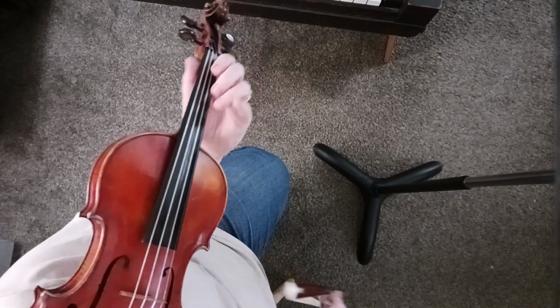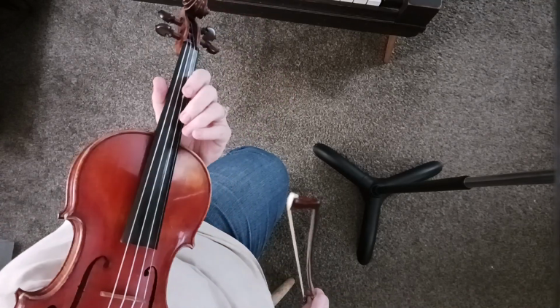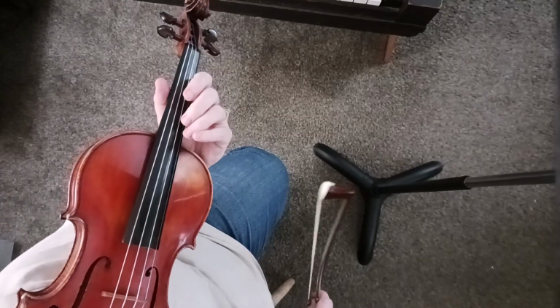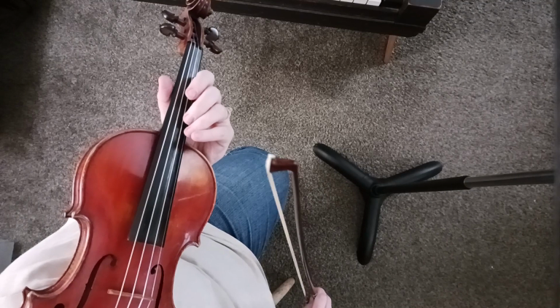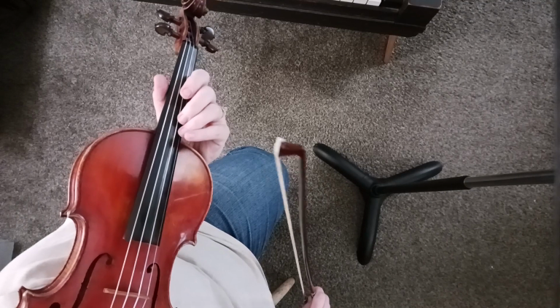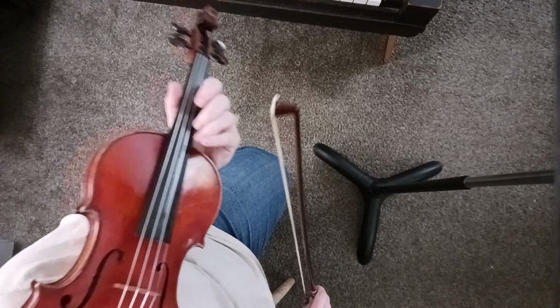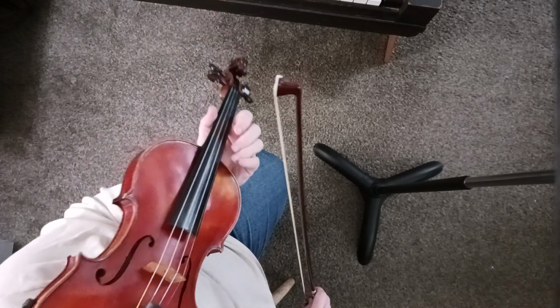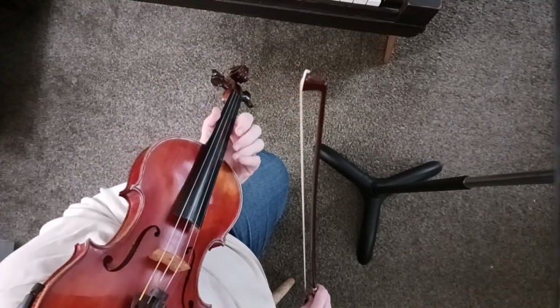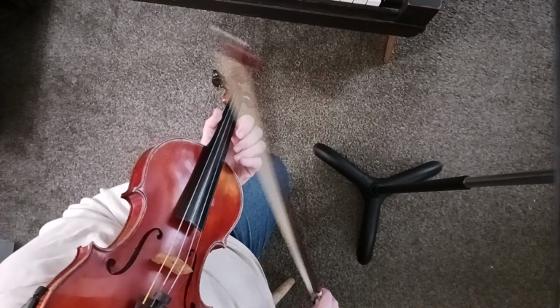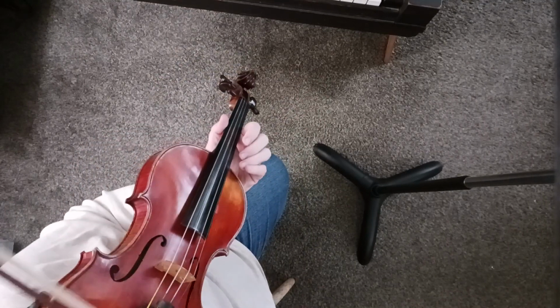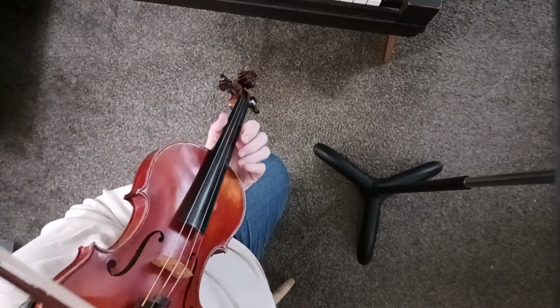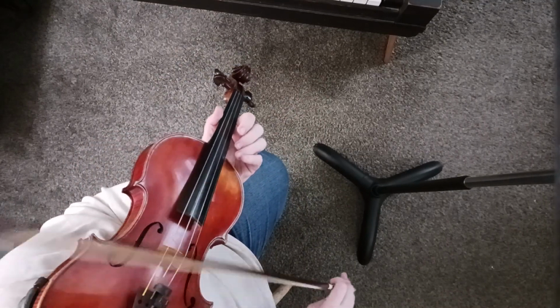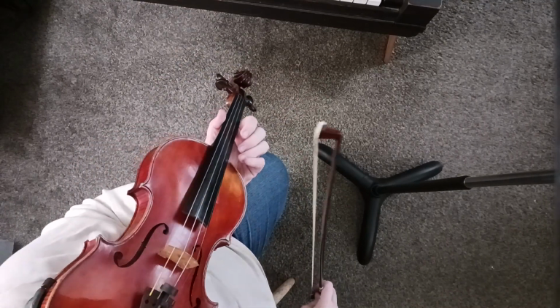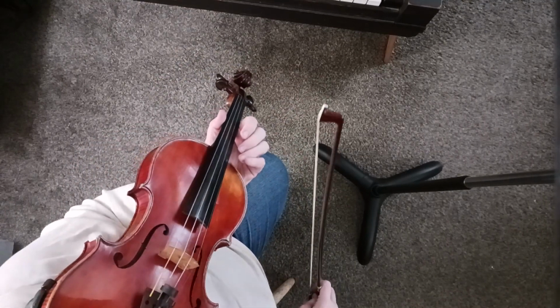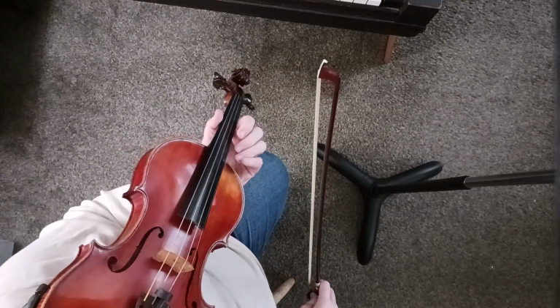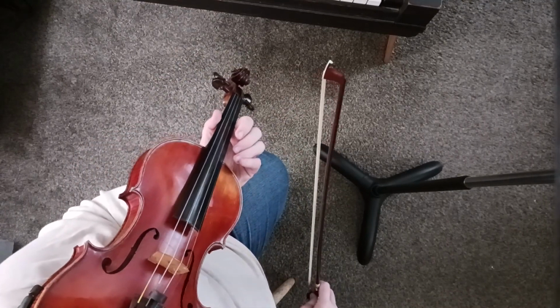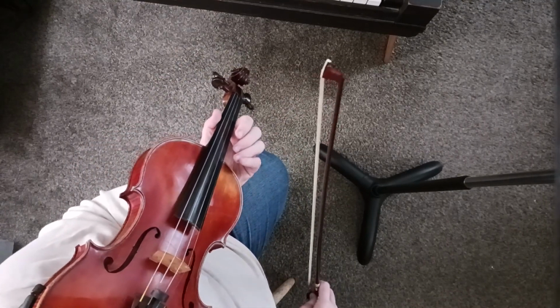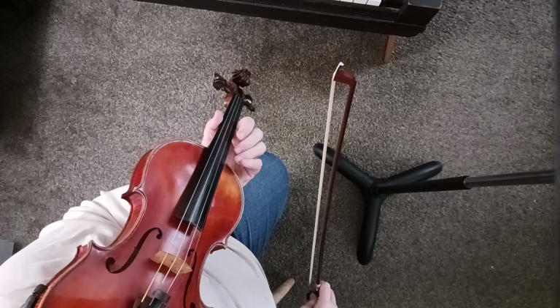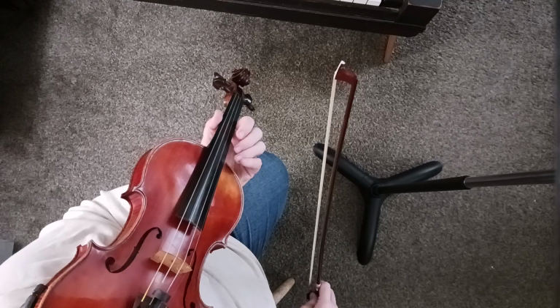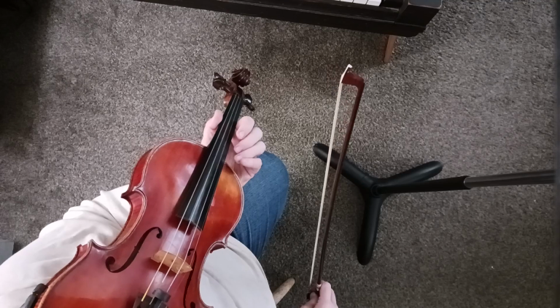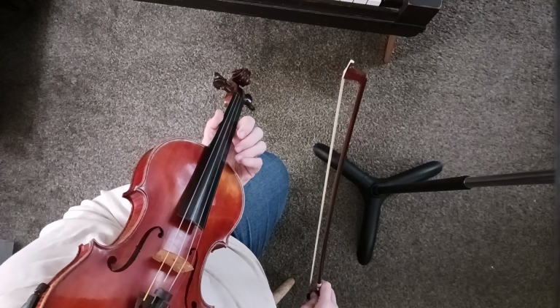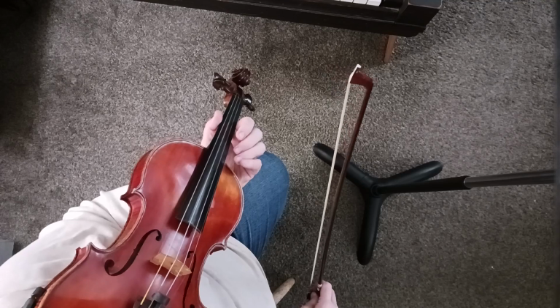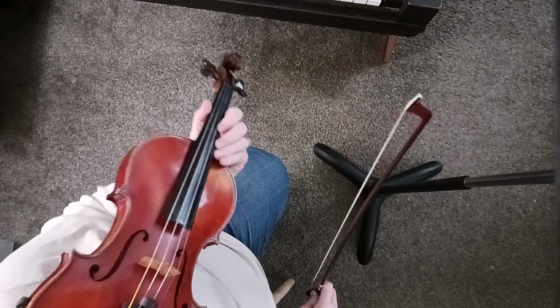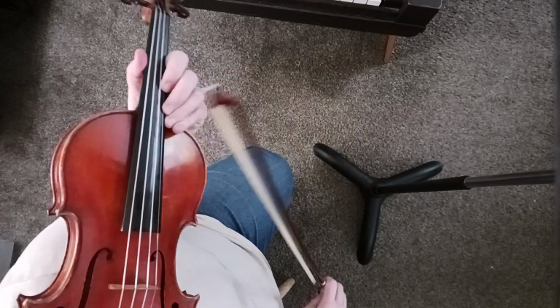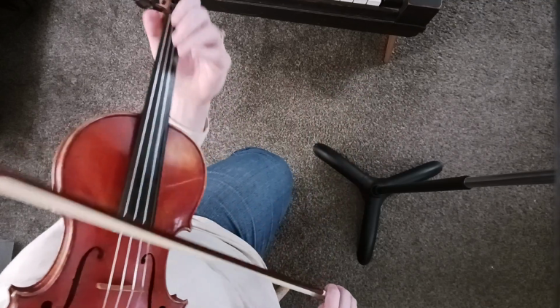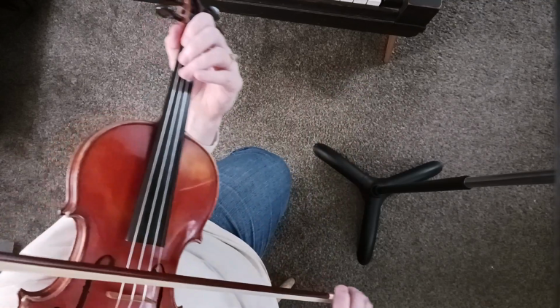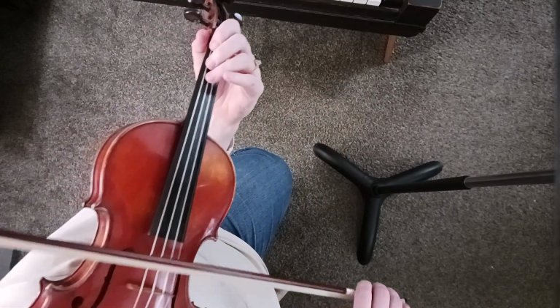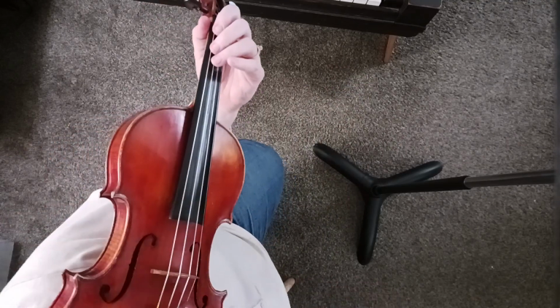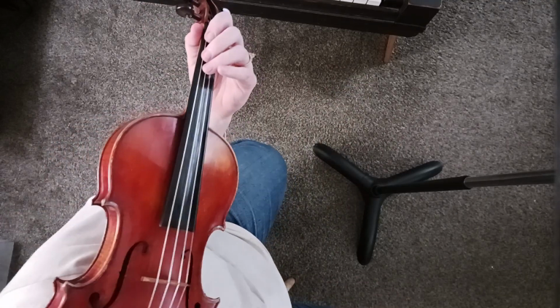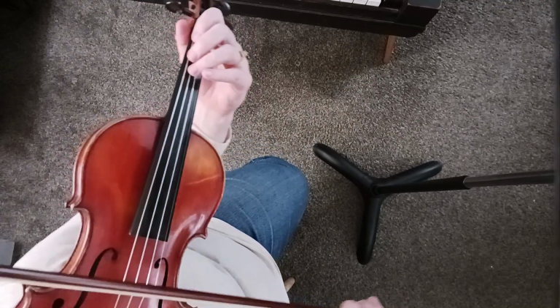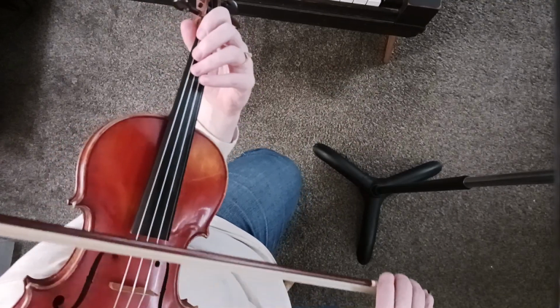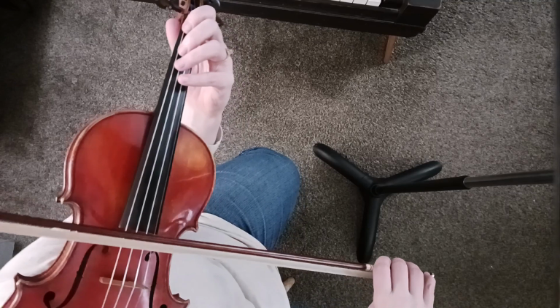I'm going to do the bowing again. The bowing is kind of important because it actually drives the beat — it drives the rhythm that you want with this piece. I'm going to start over; my eyes are not as good as they used to be.